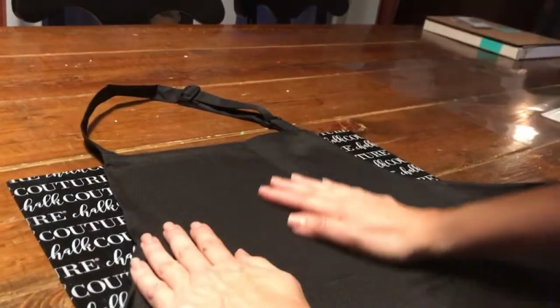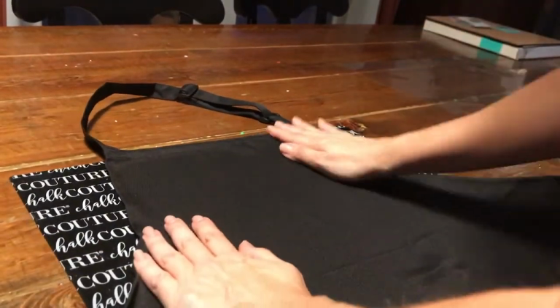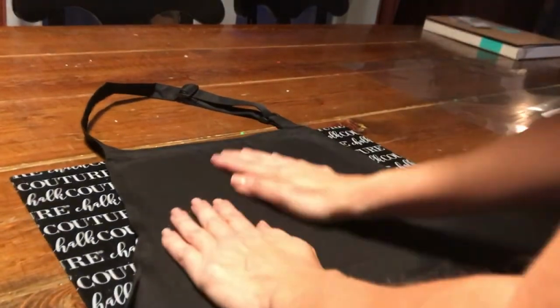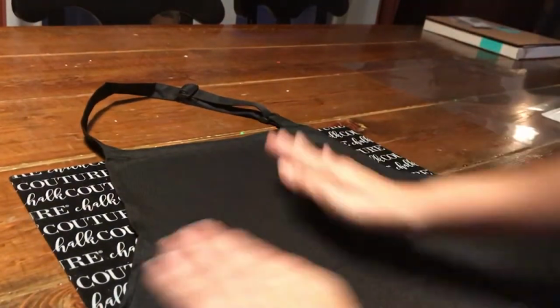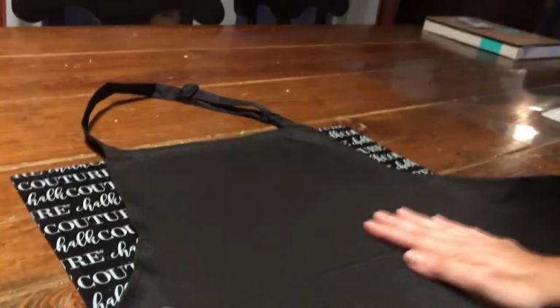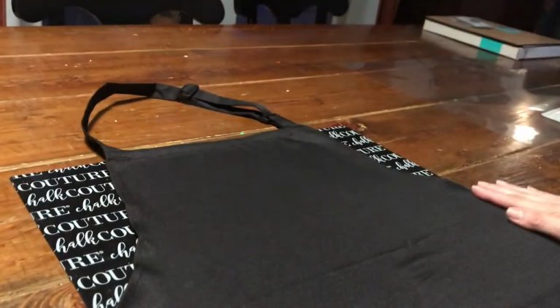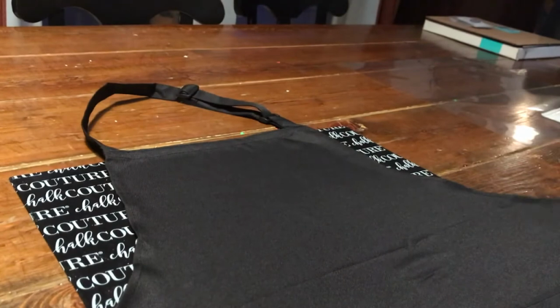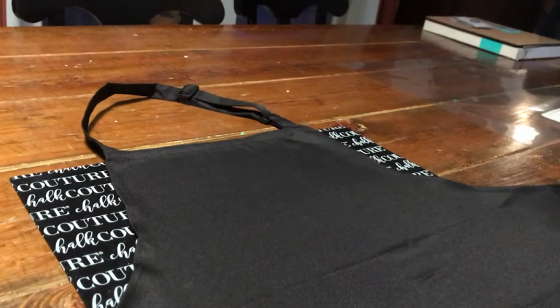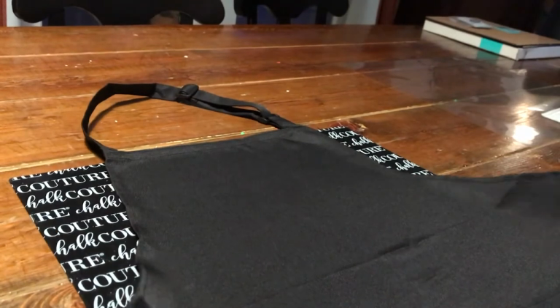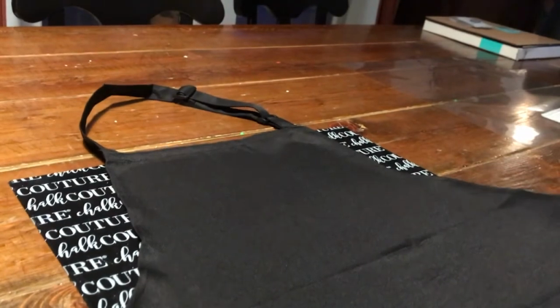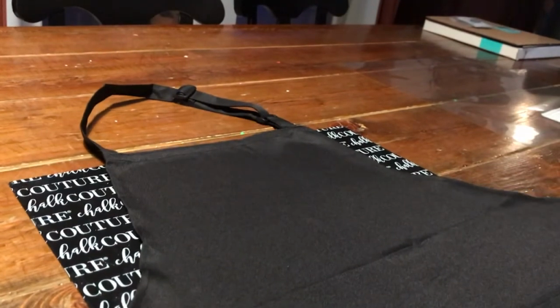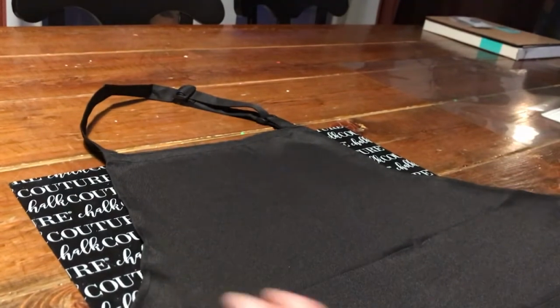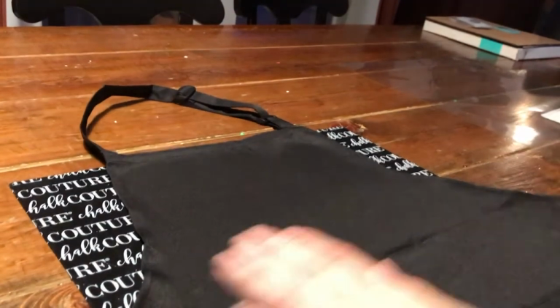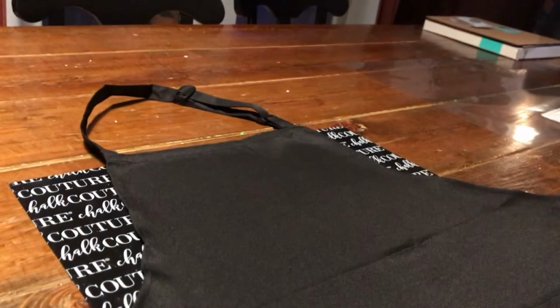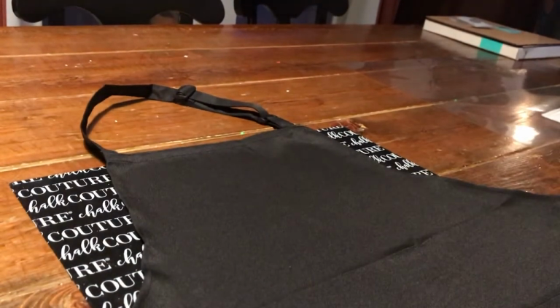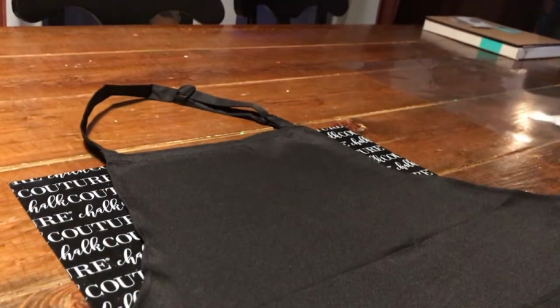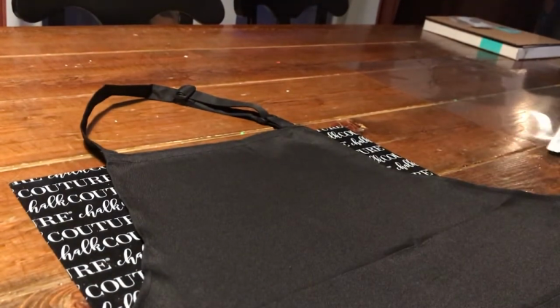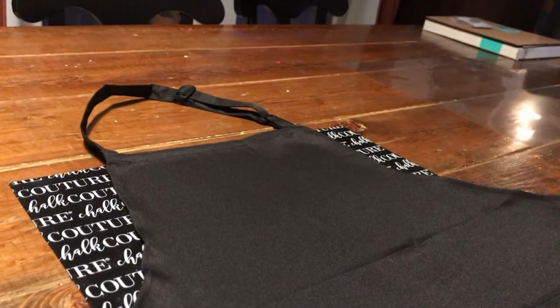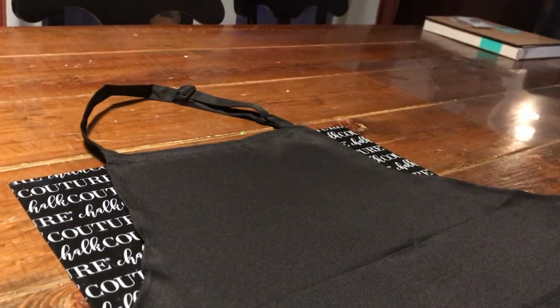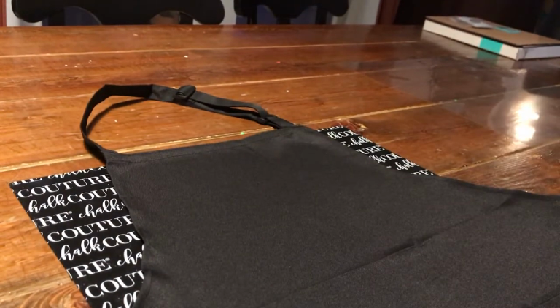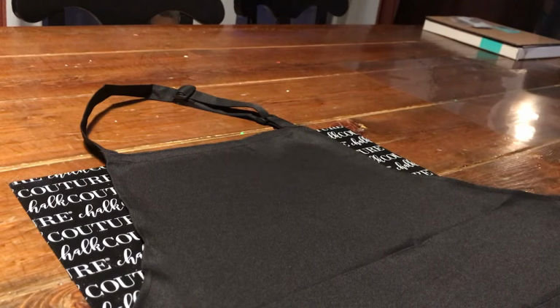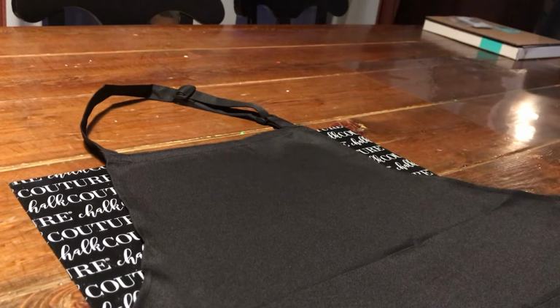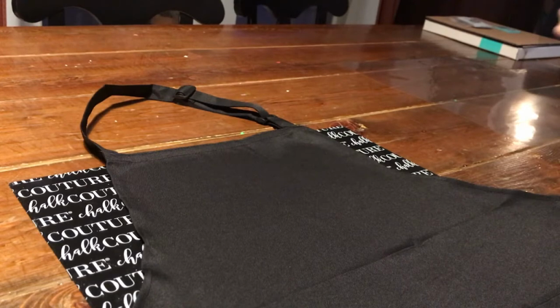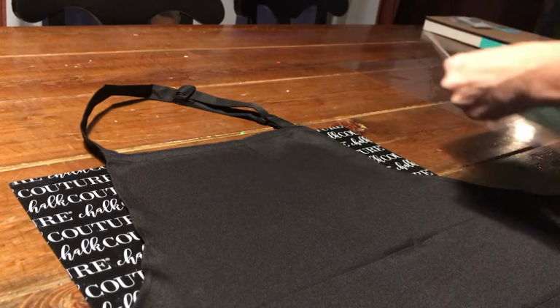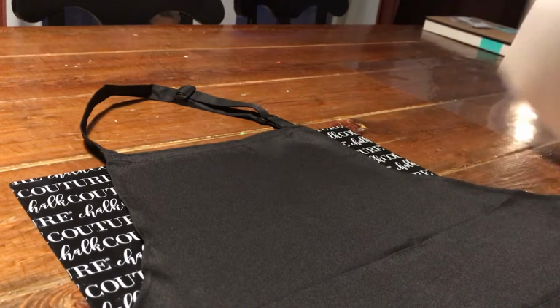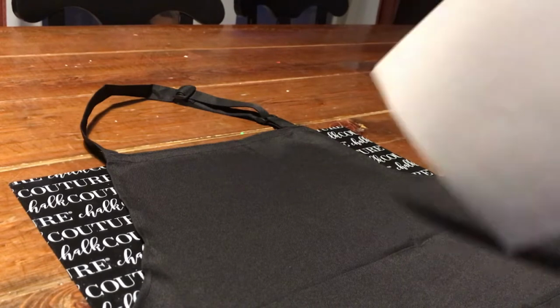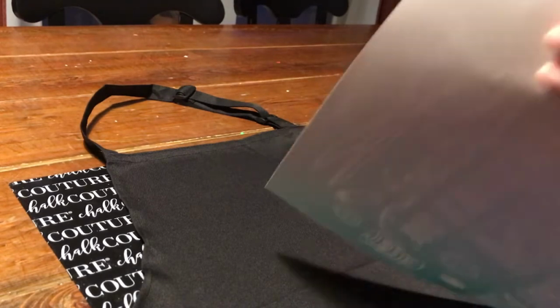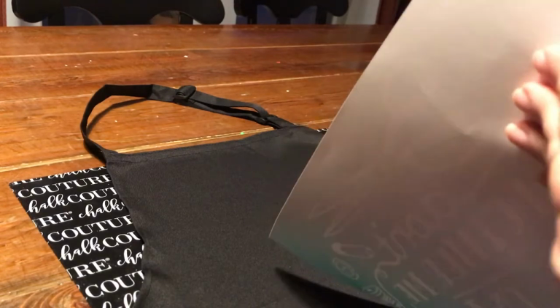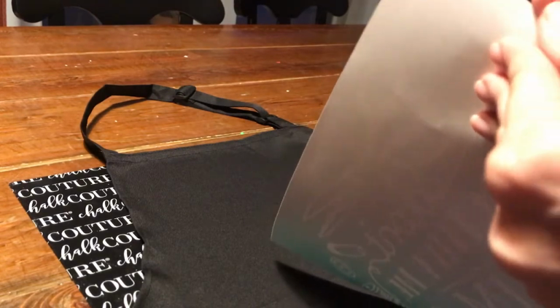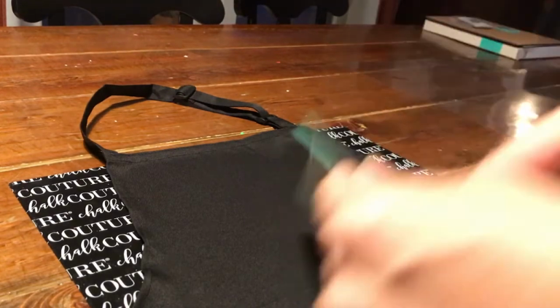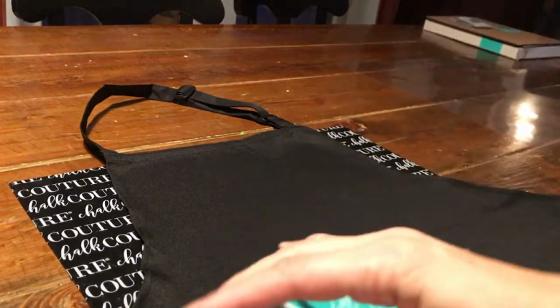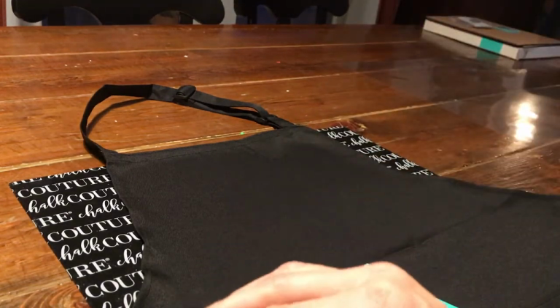So the first thing you do is smooth out the apron, or whatever you're going to be inking onto, on the Chocotour sticky mat. That helps keep the fabric in place so it doesn't move around on you.